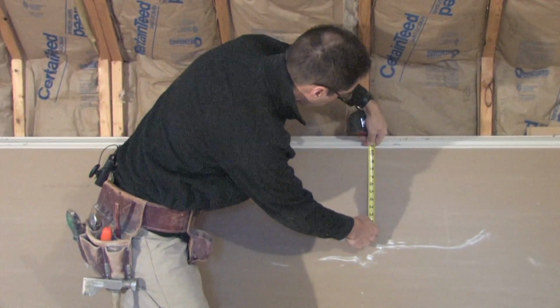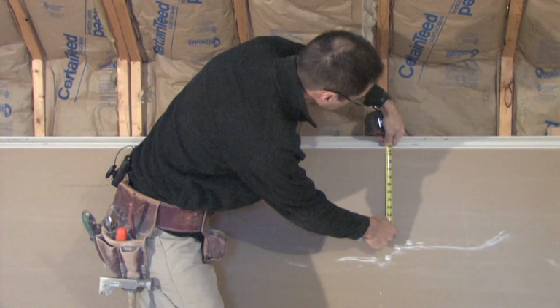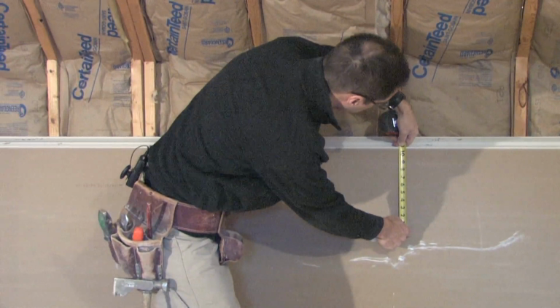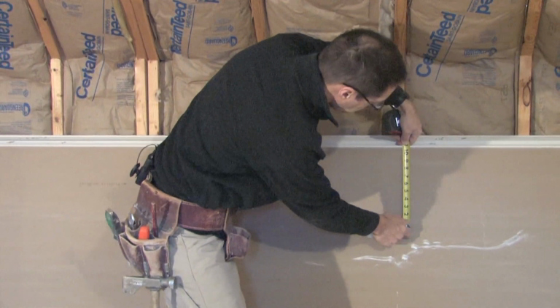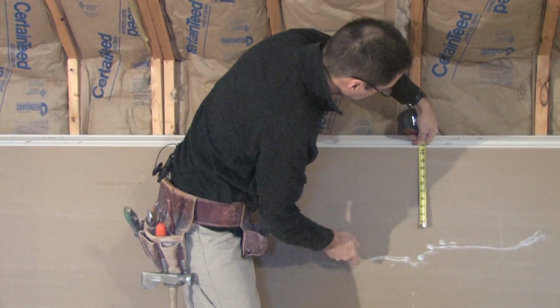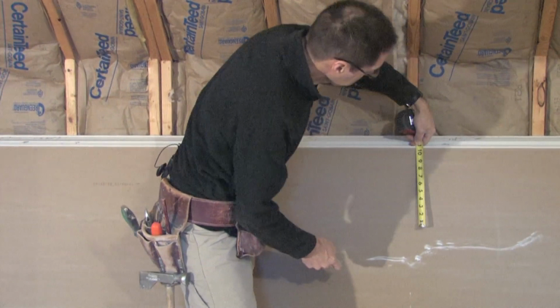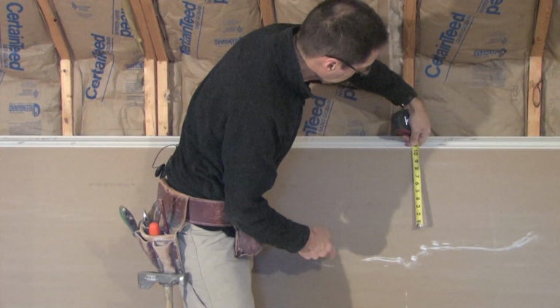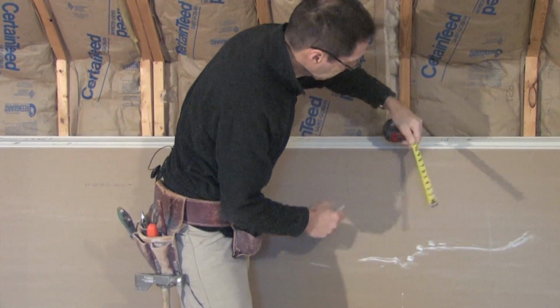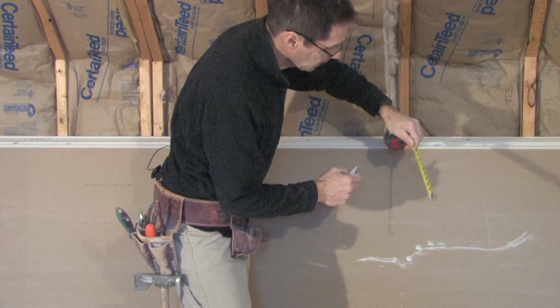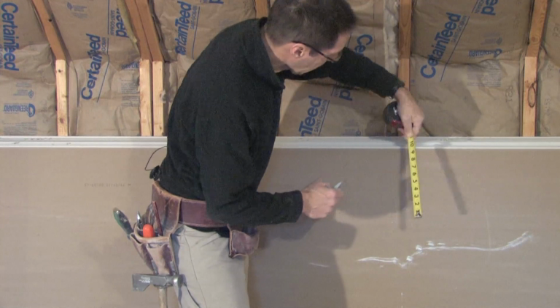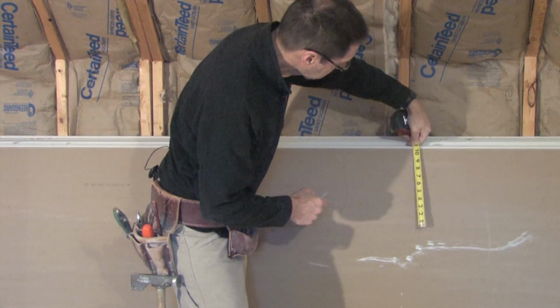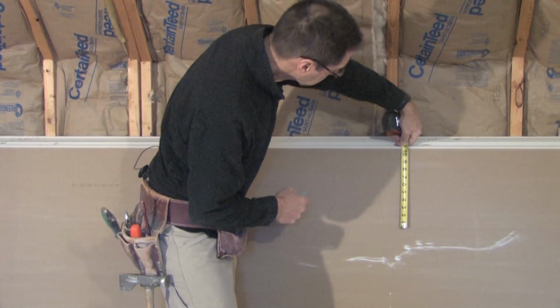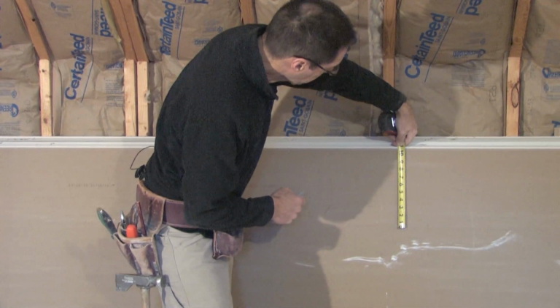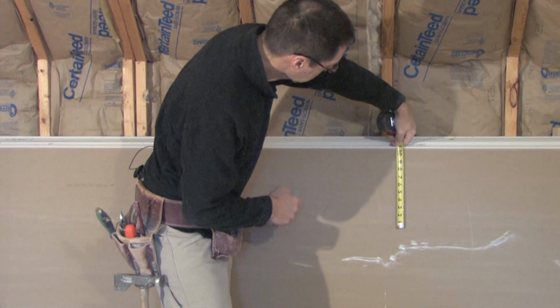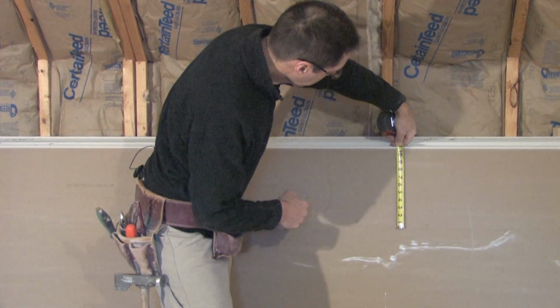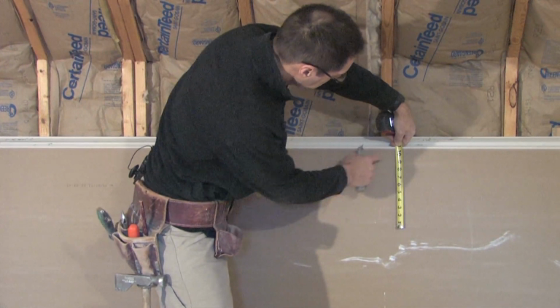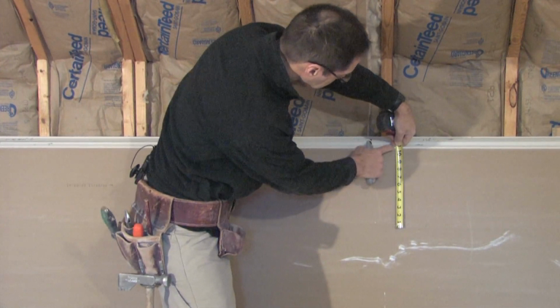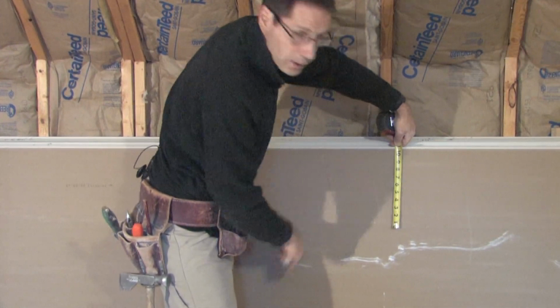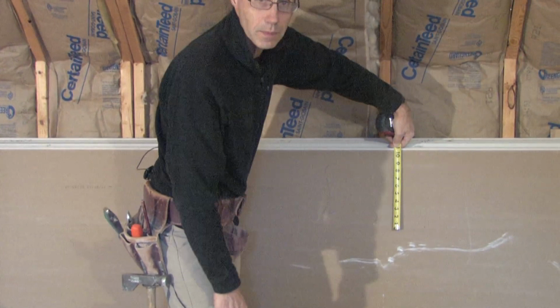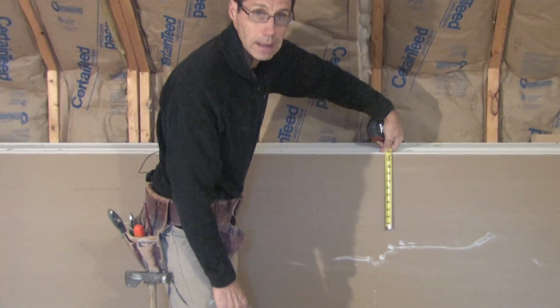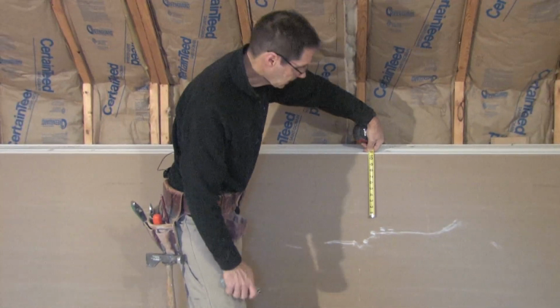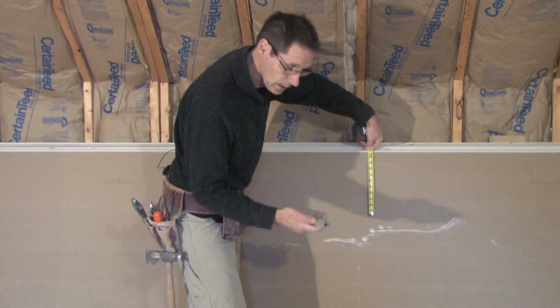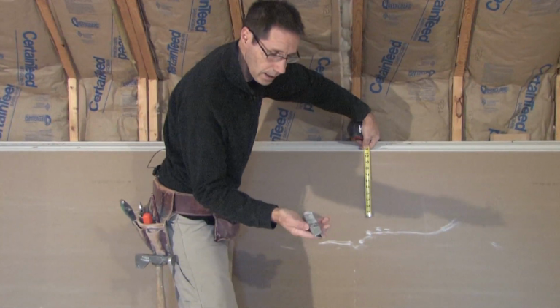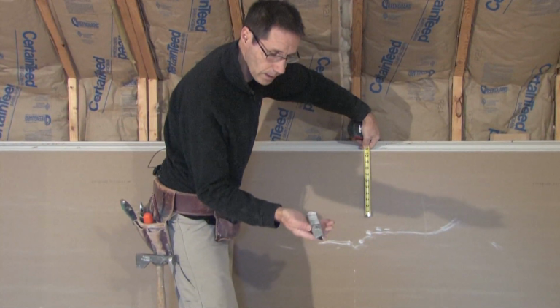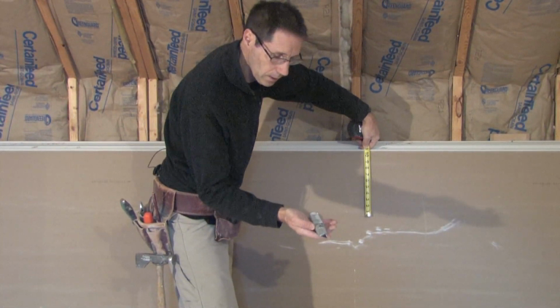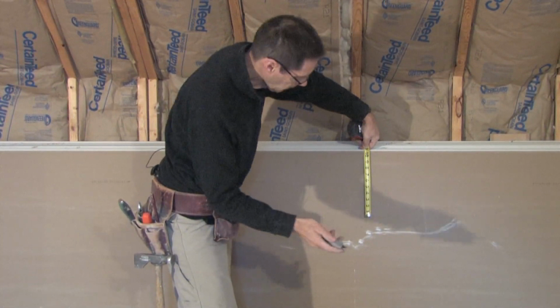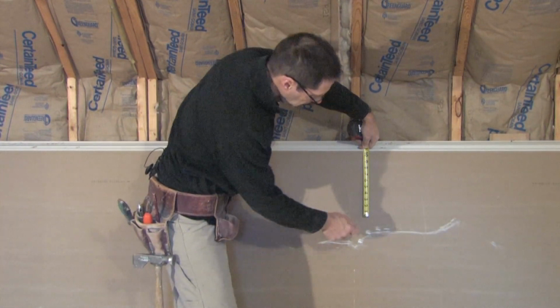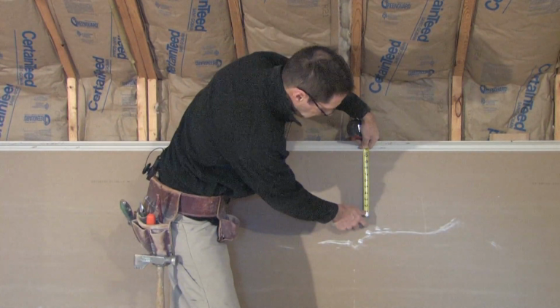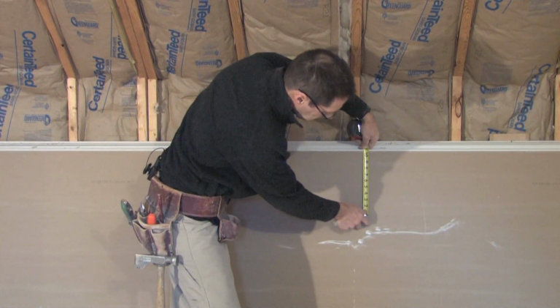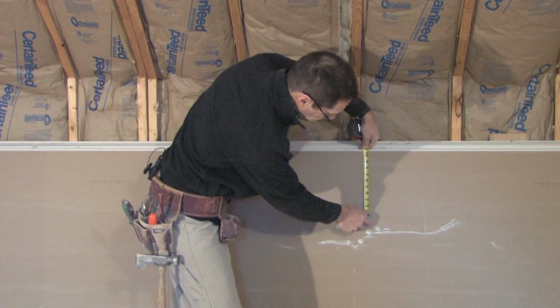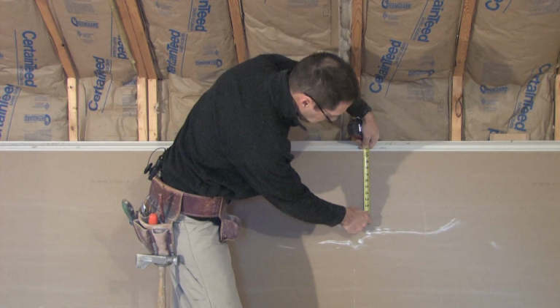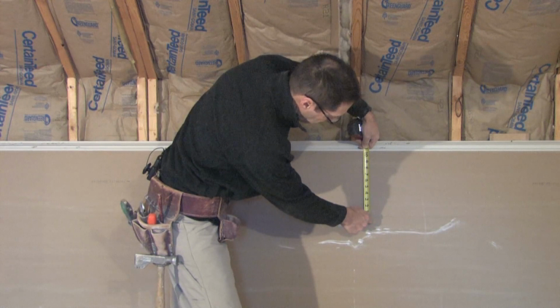What I'm doing here is I'm actually using my finger as a guide. I'm holding the tape so I have my 10 and 3 quarter inch mark right along that top edge, and I'm using my utility knife, holding it against the tape measure along the bottom.